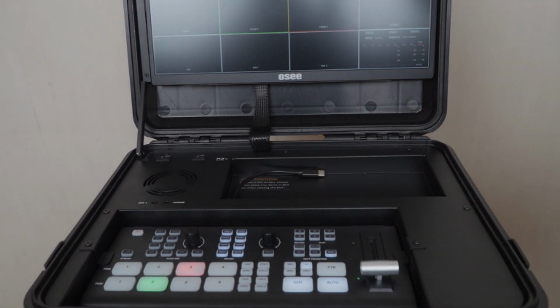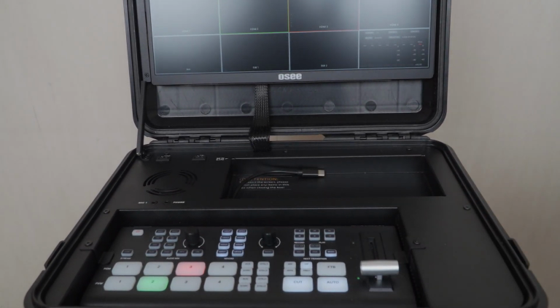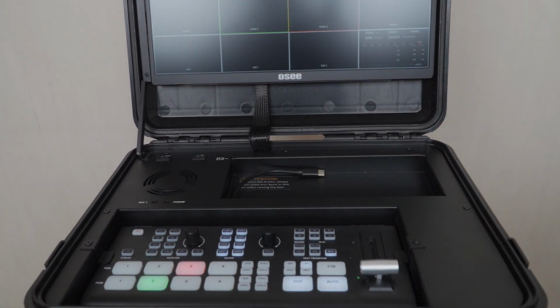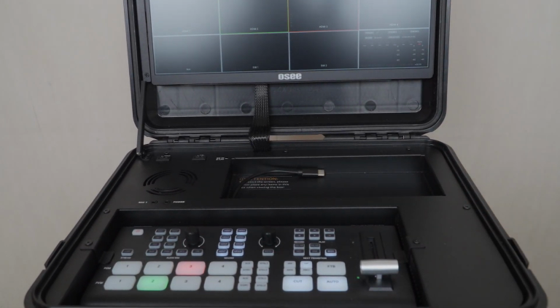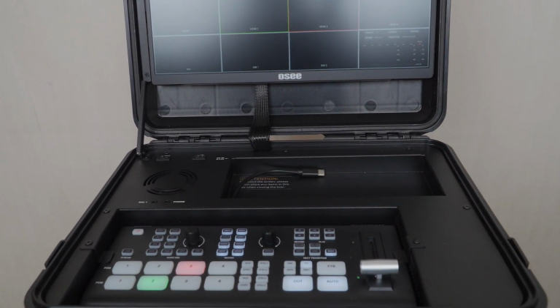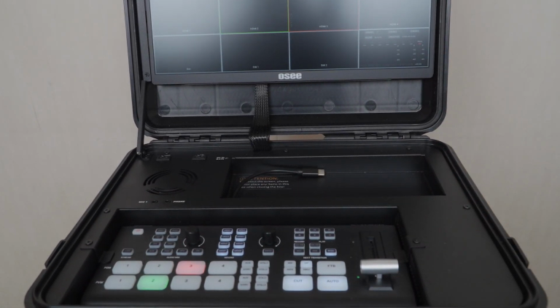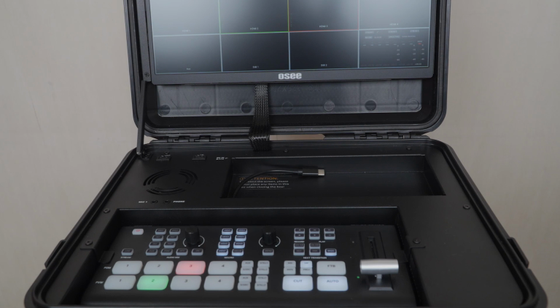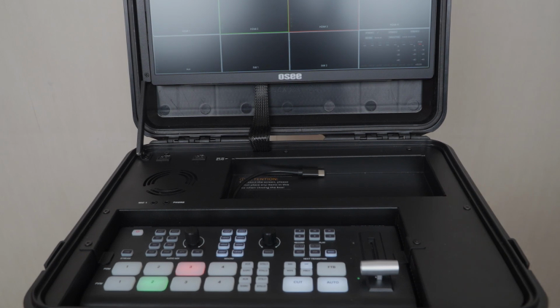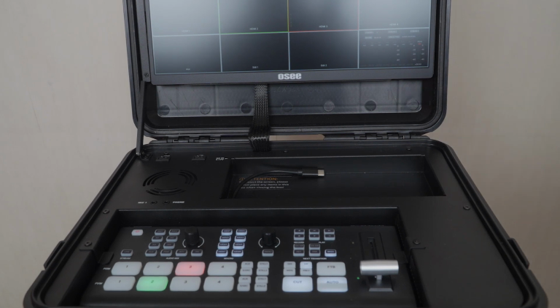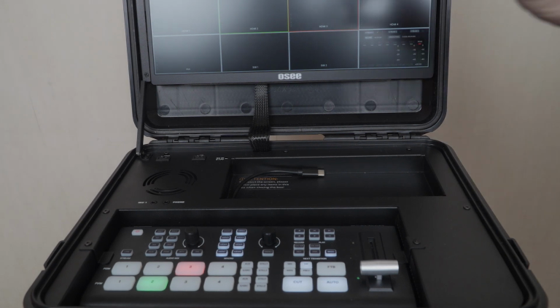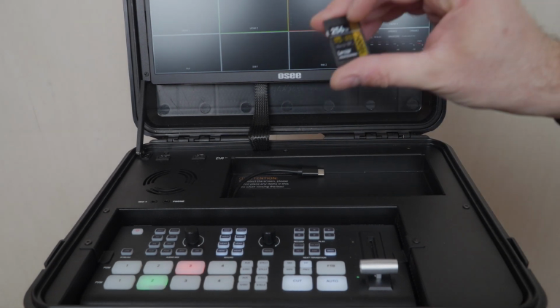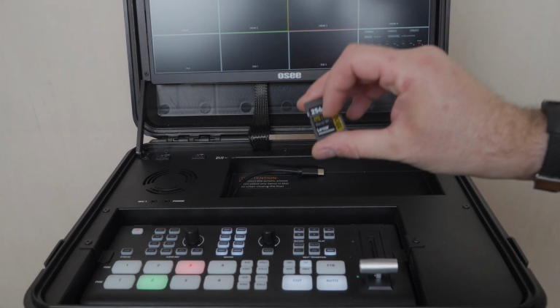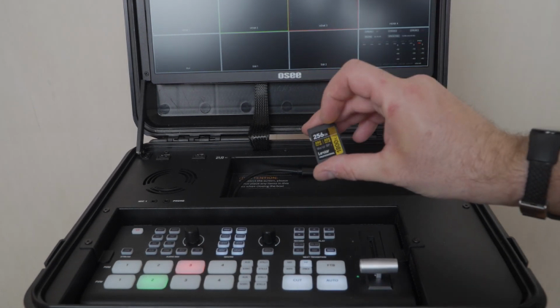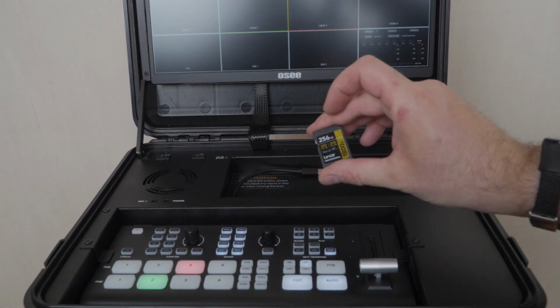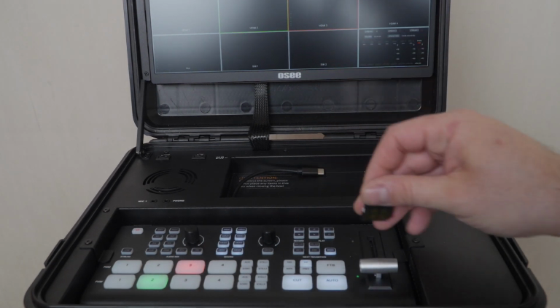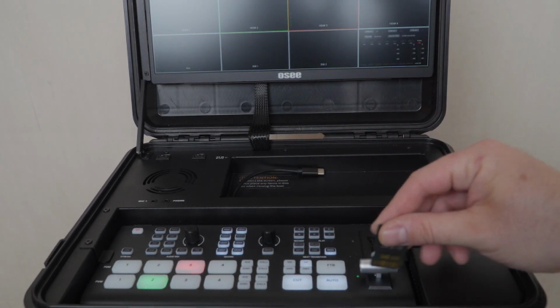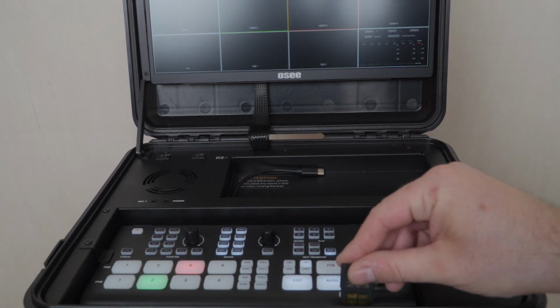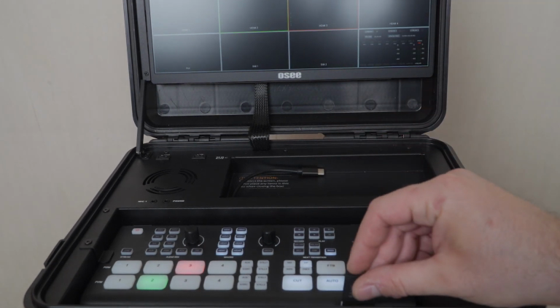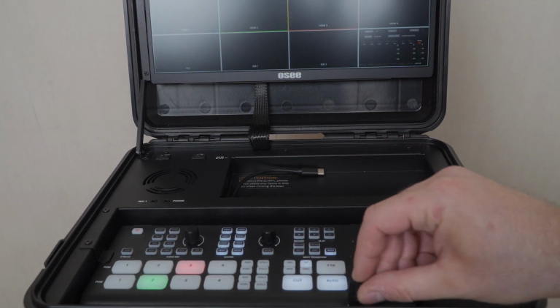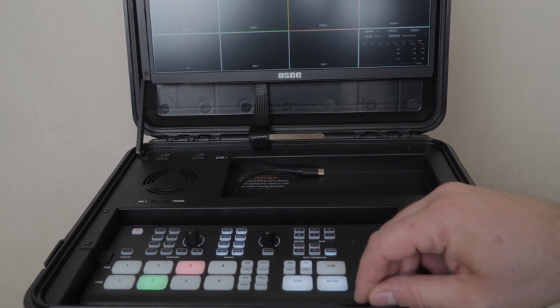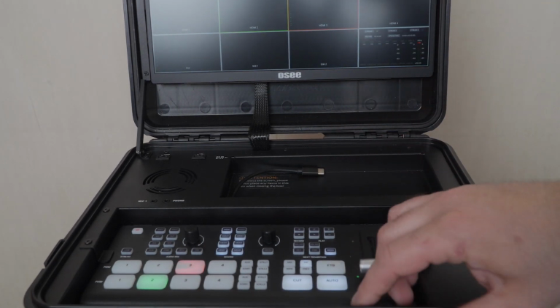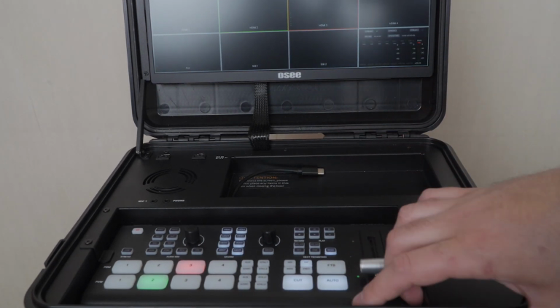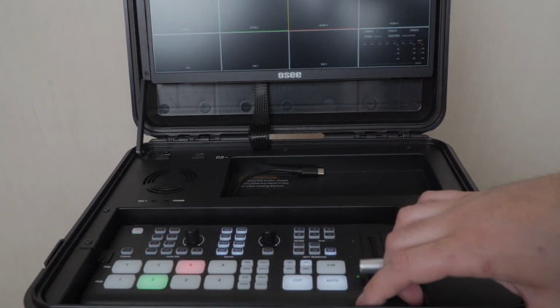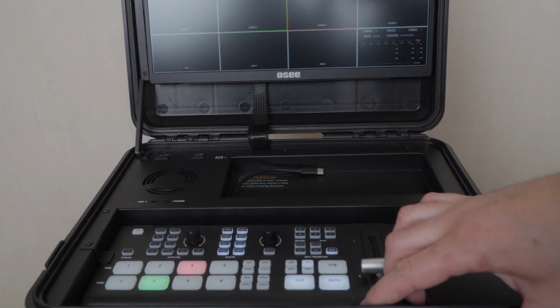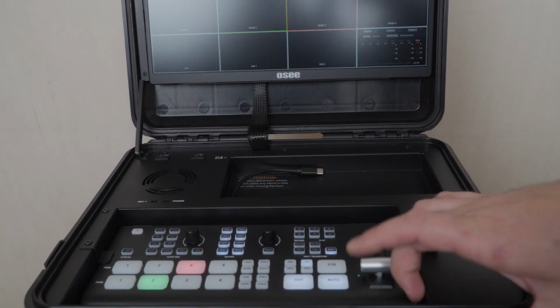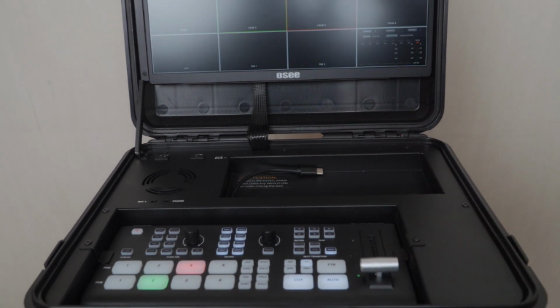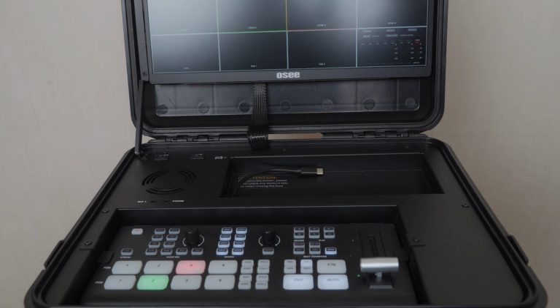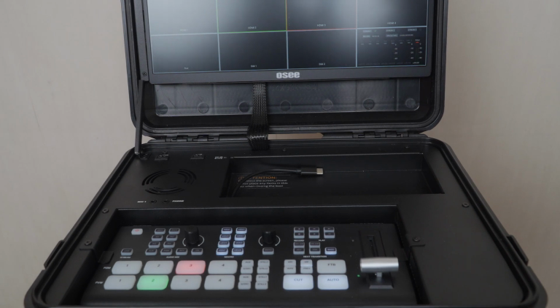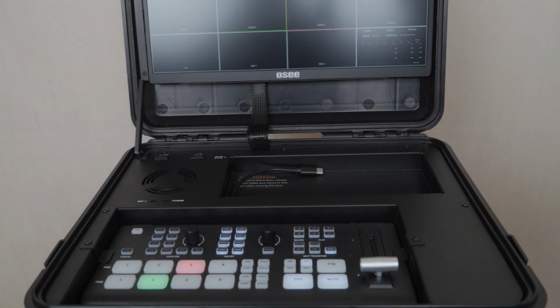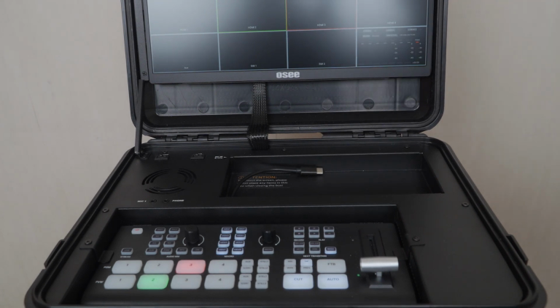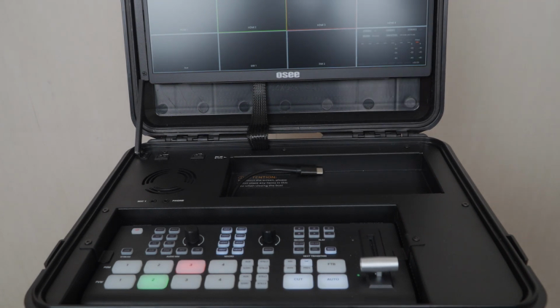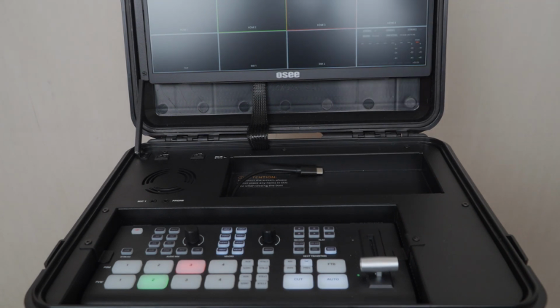Oh, the most important thing — the SD card. So we are done. Thanks for watching.